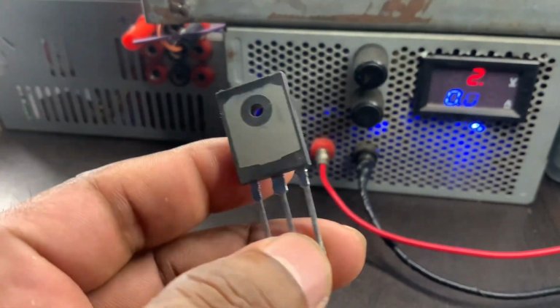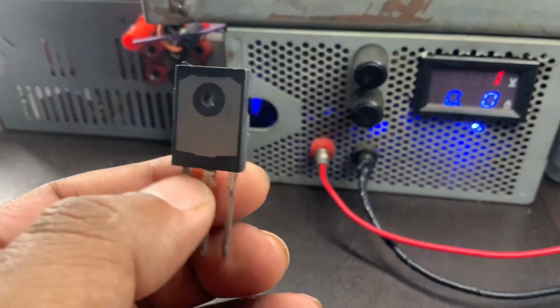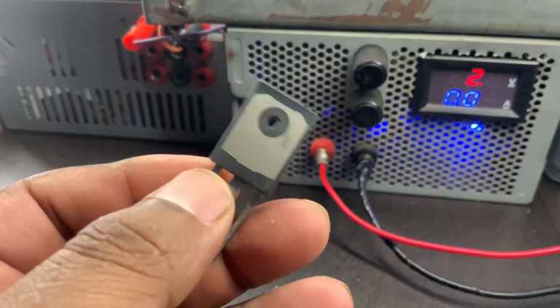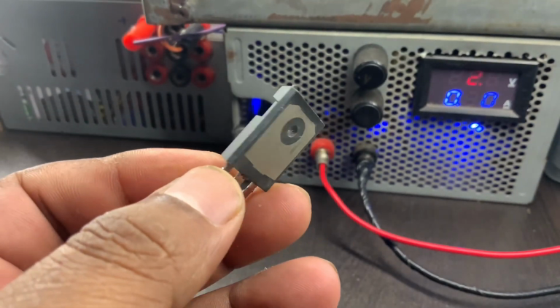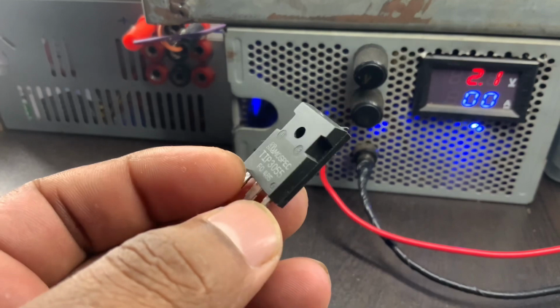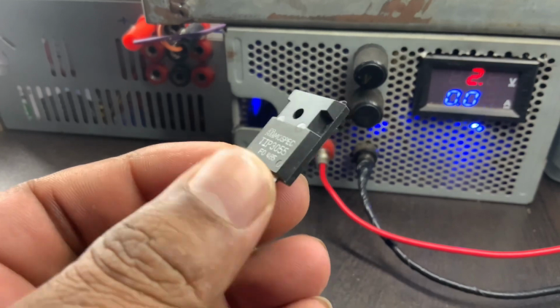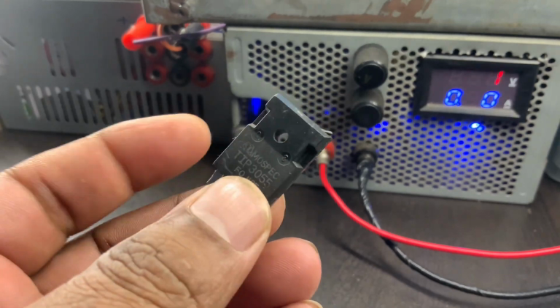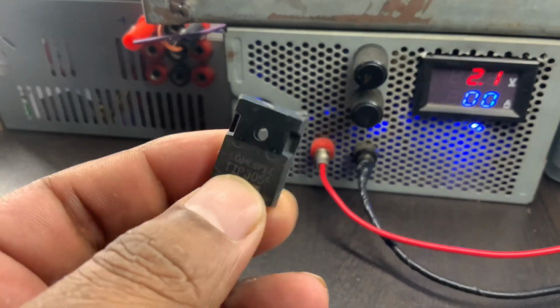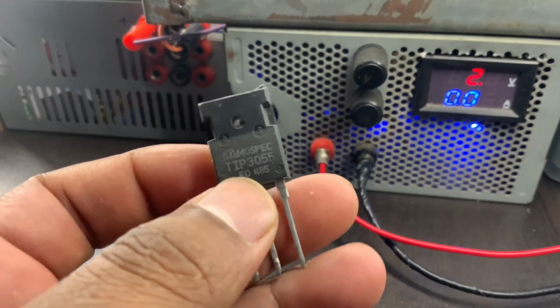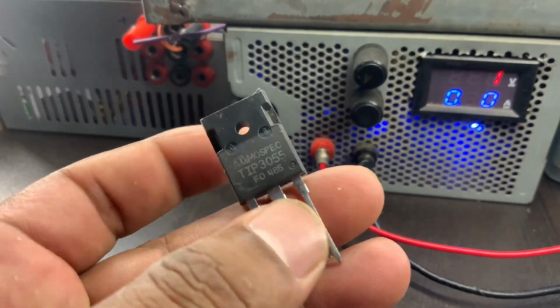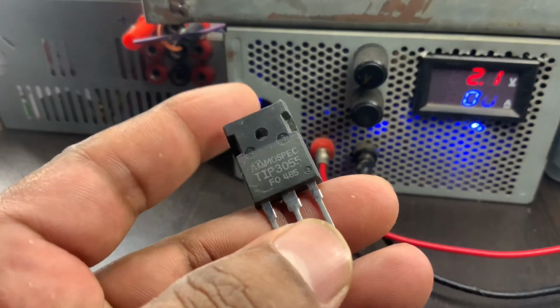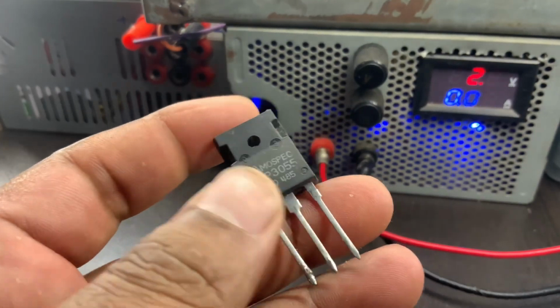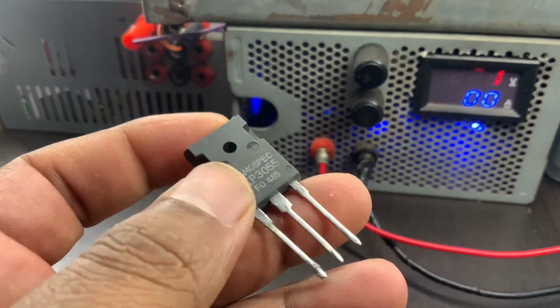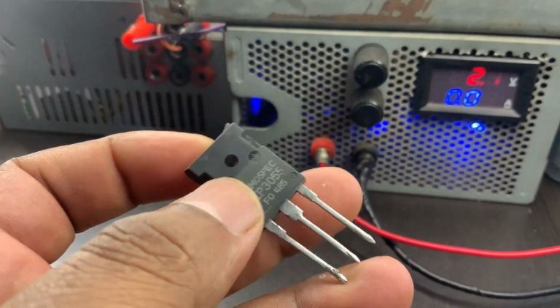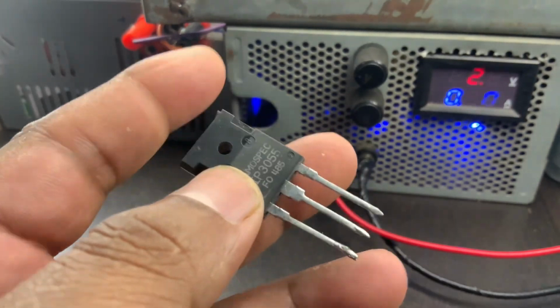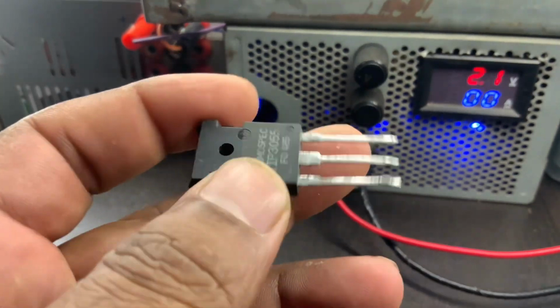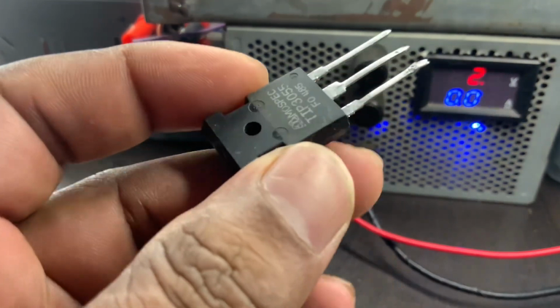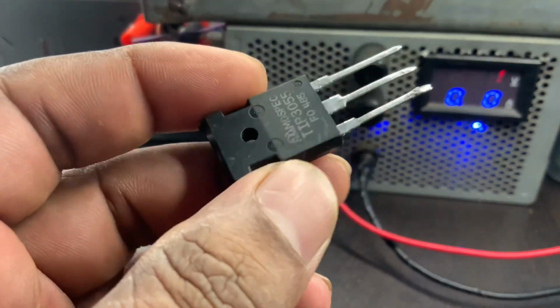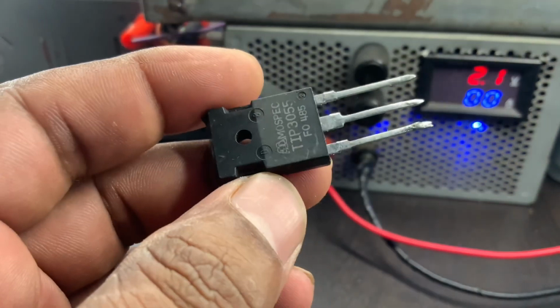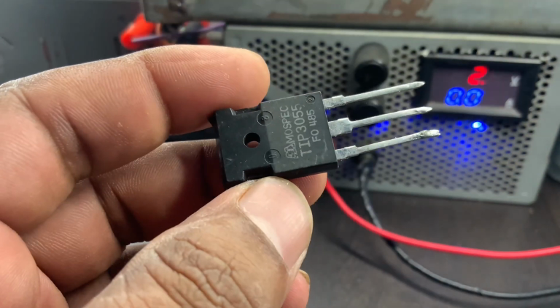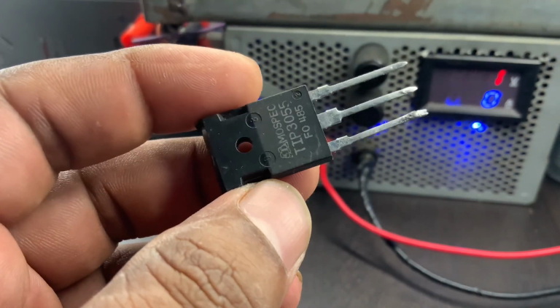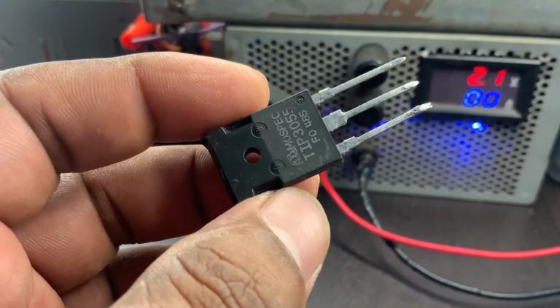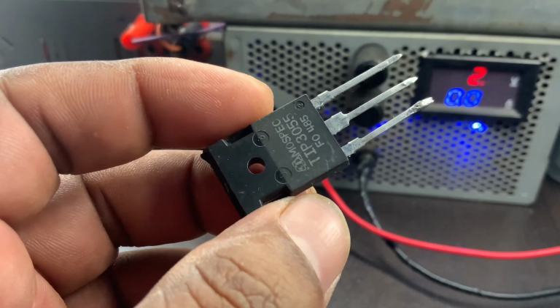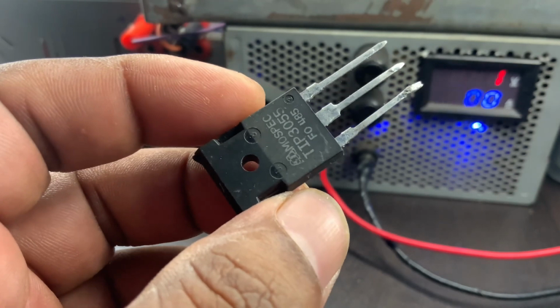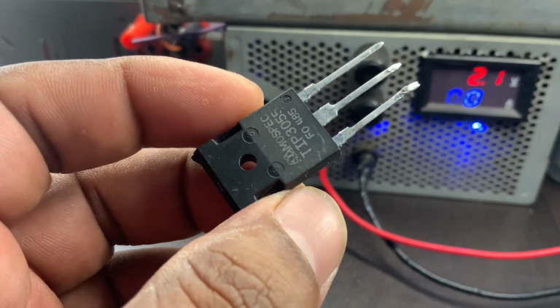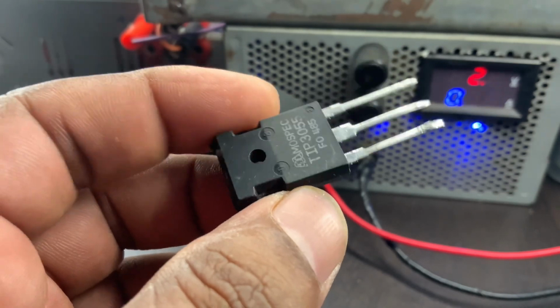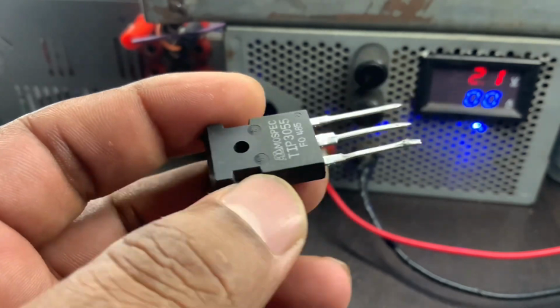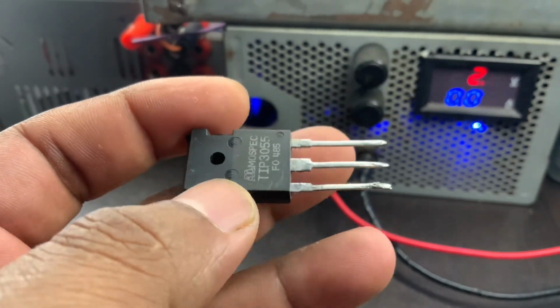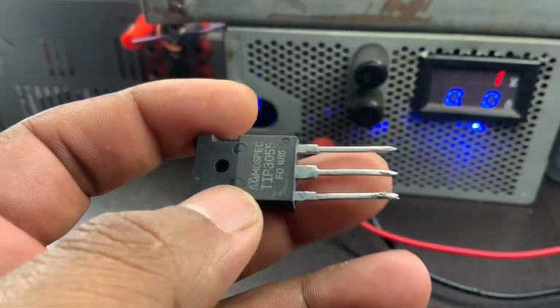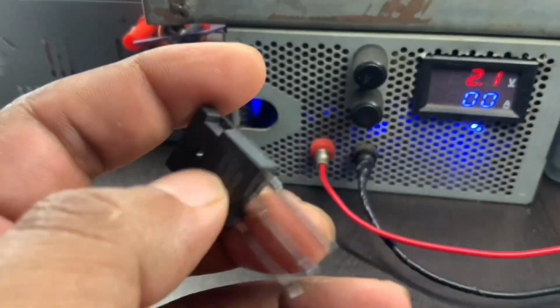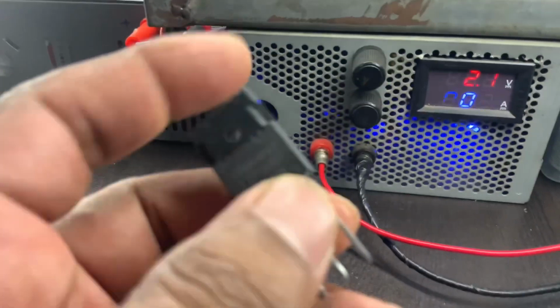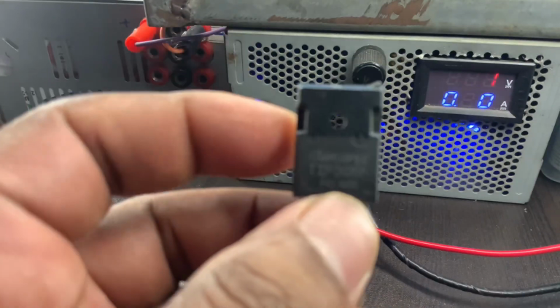The TIP-3055 can handle high collector current and power dissipation, making it suitable for amplification, switching, and other power control applications.